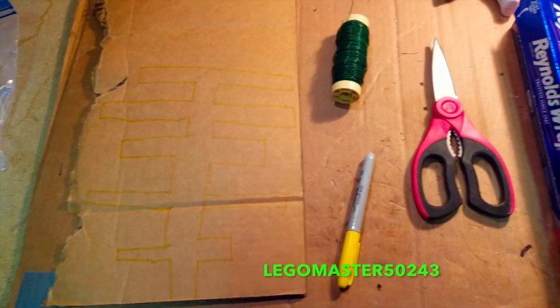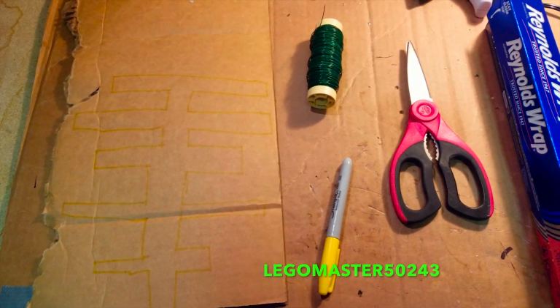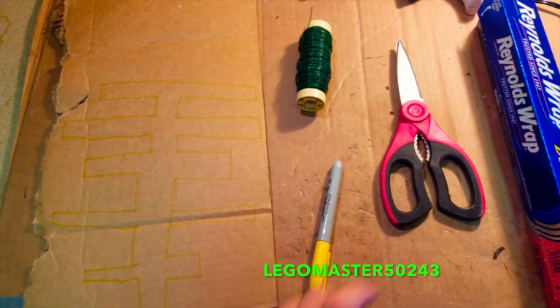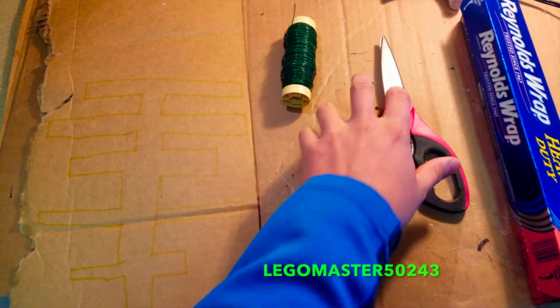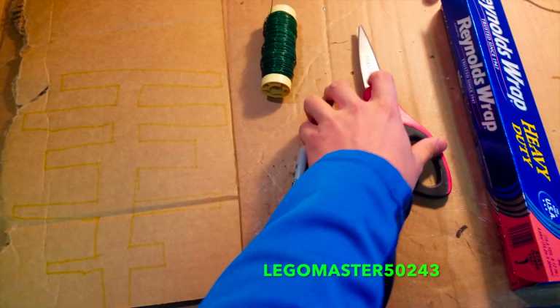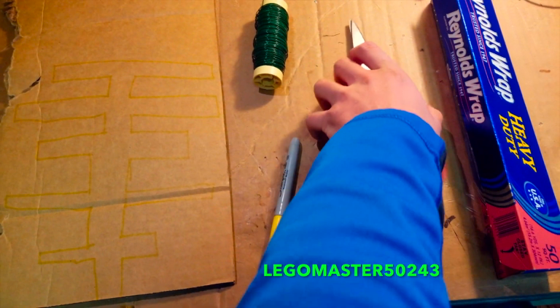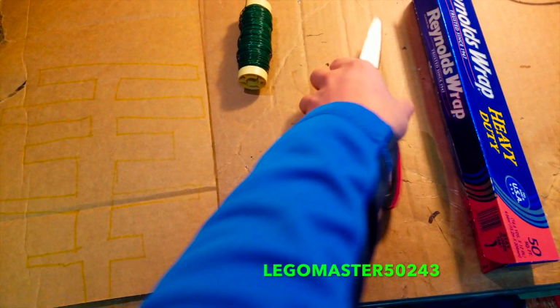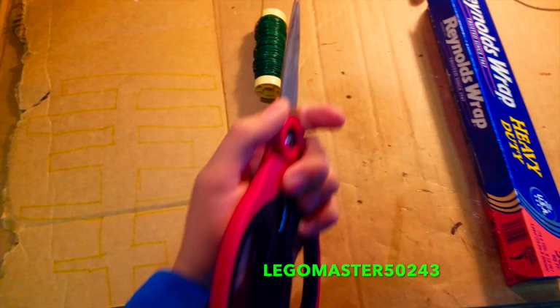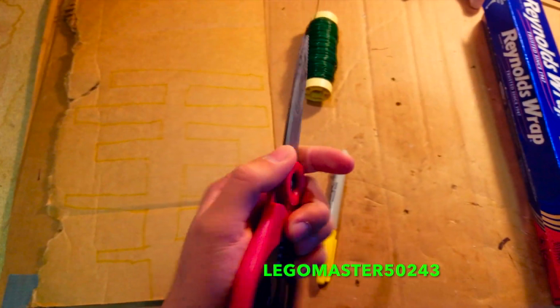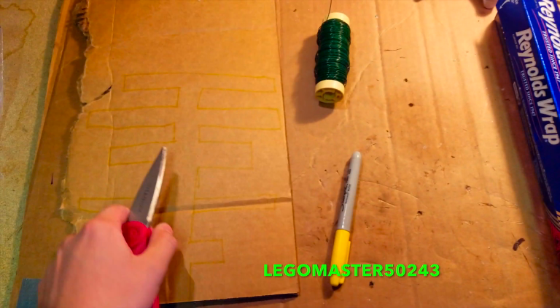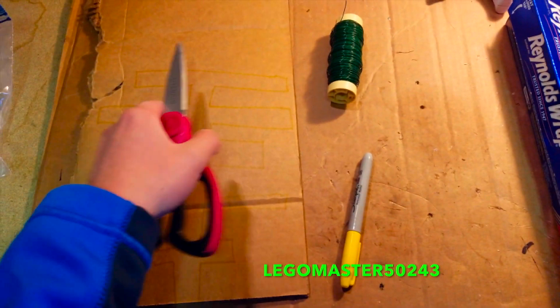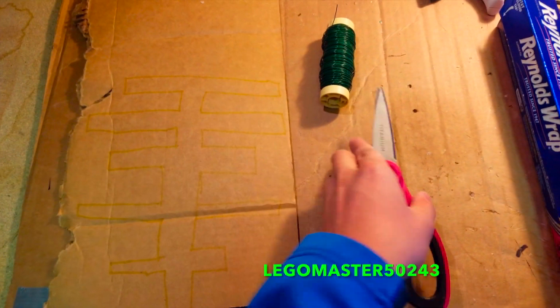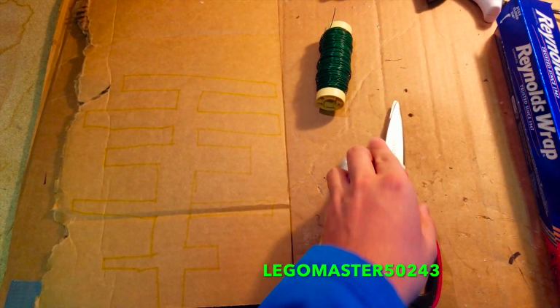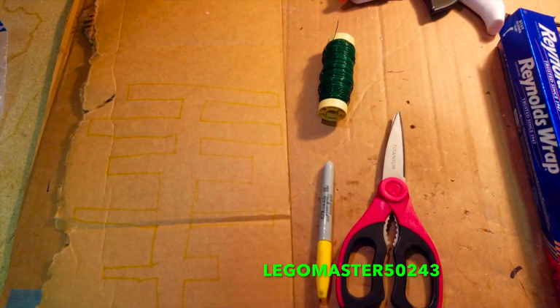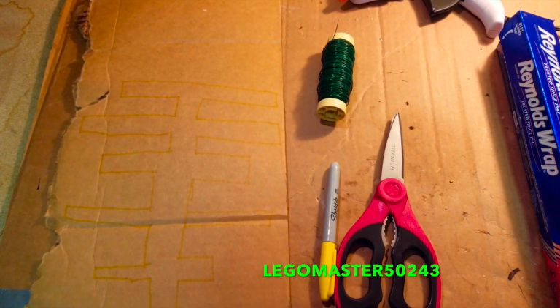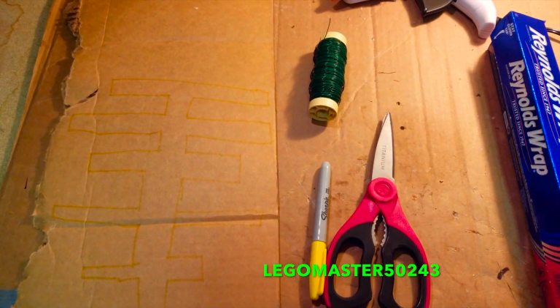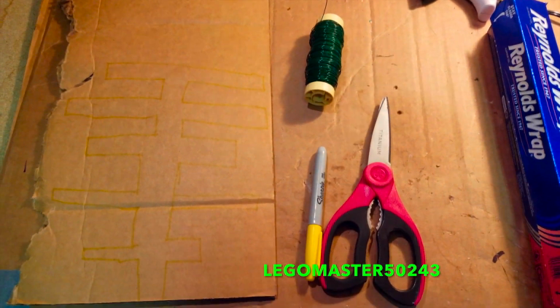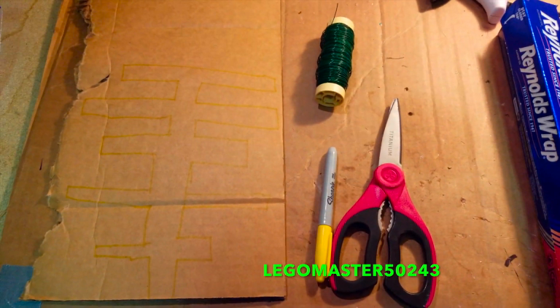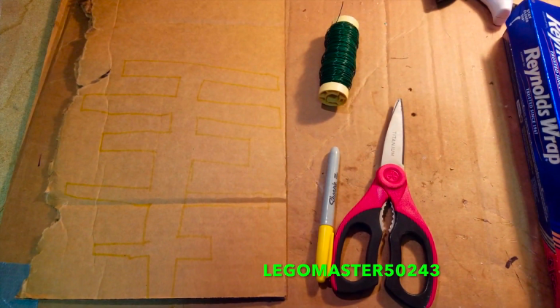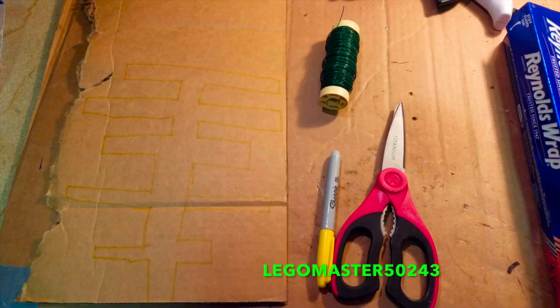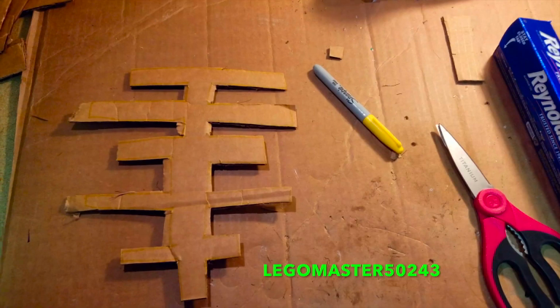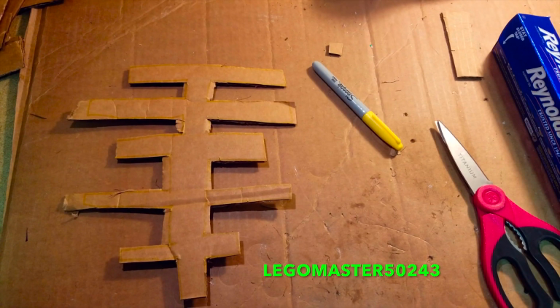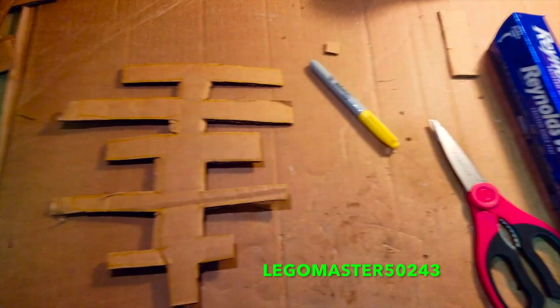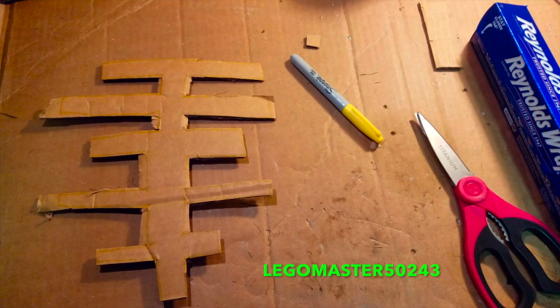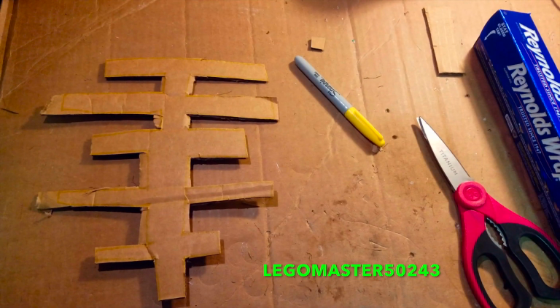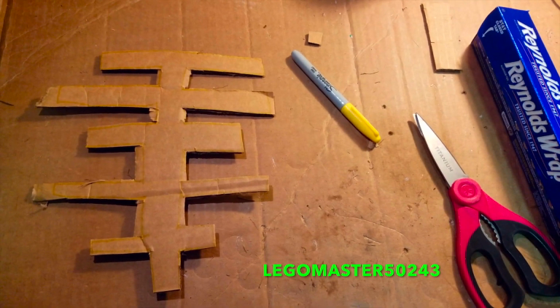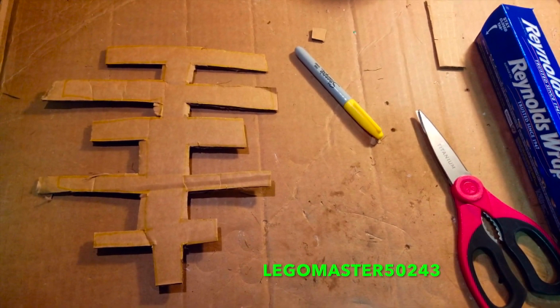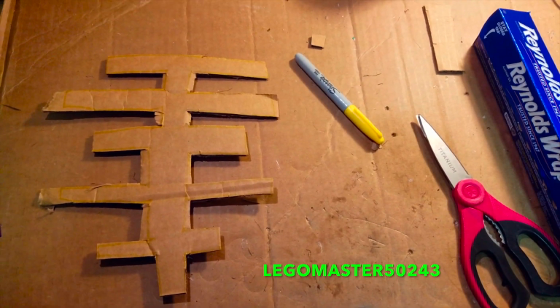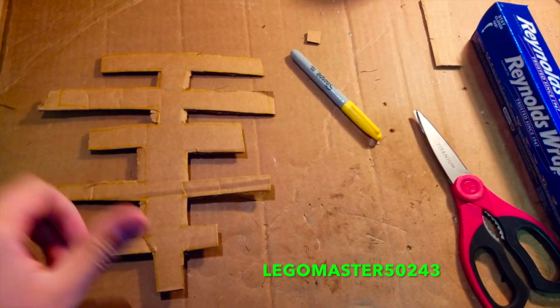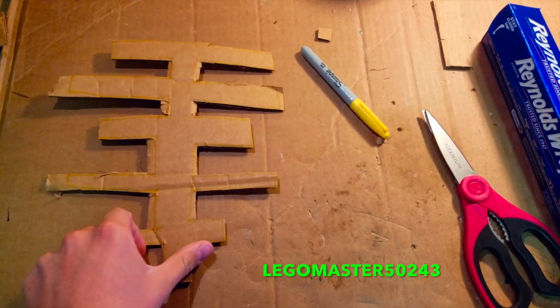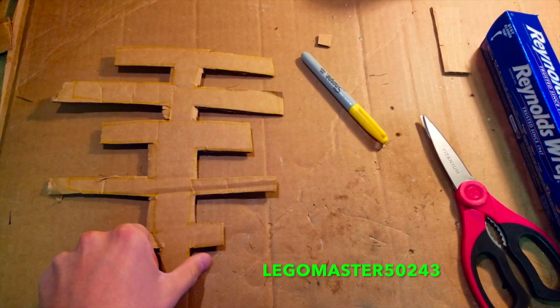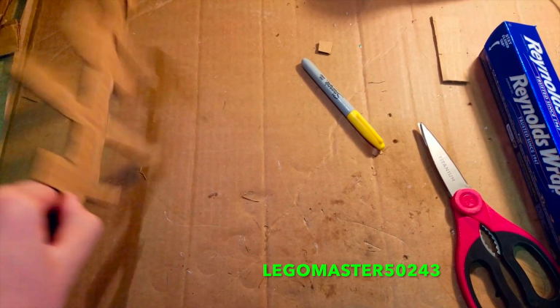After that, you are going to need to get the scissors and cut out the drawing as I will do so right now. After that is complete, it should look like this.